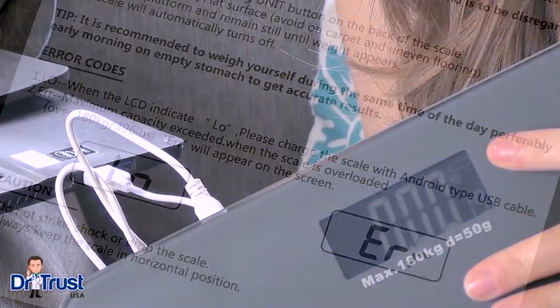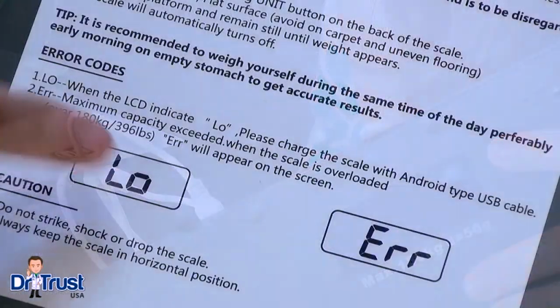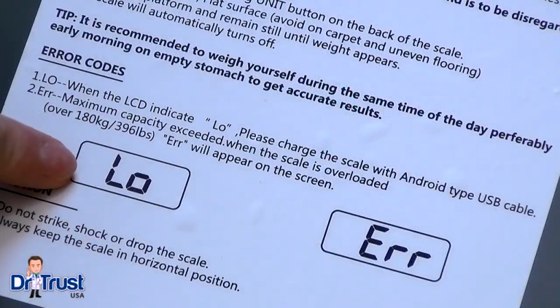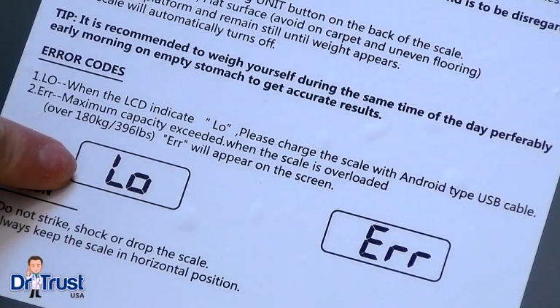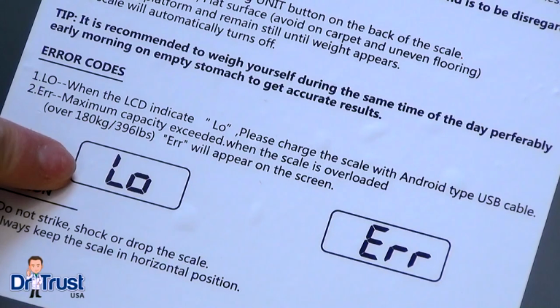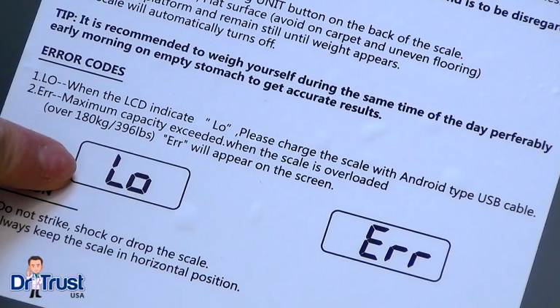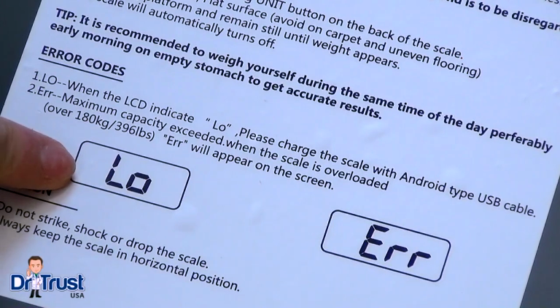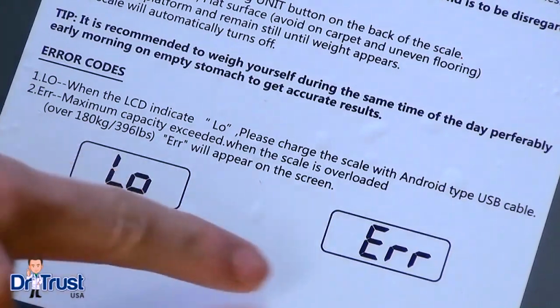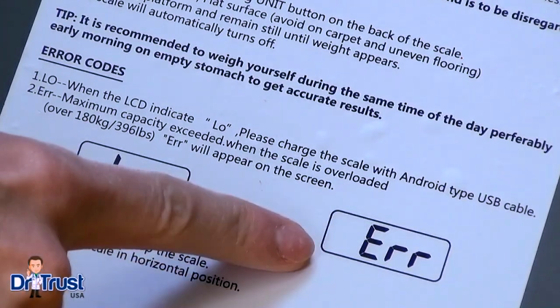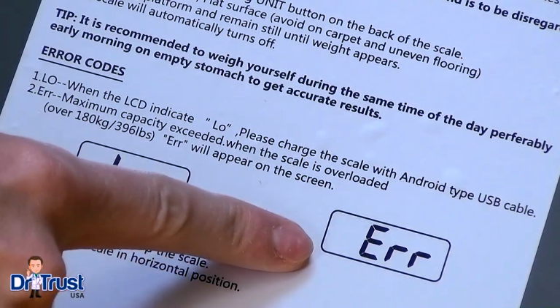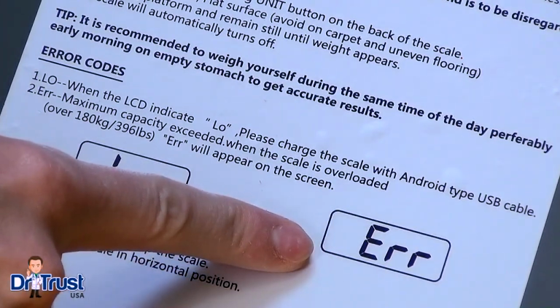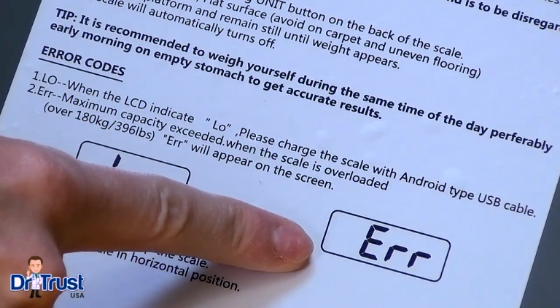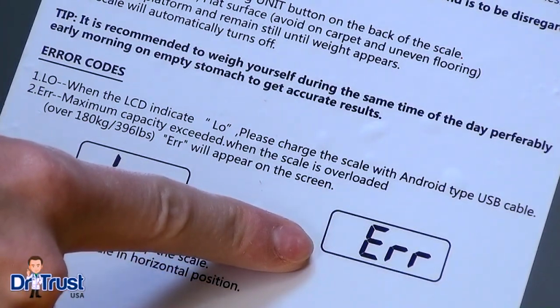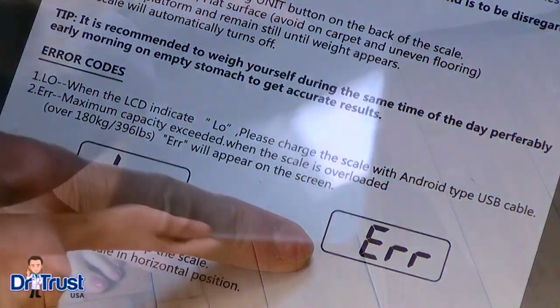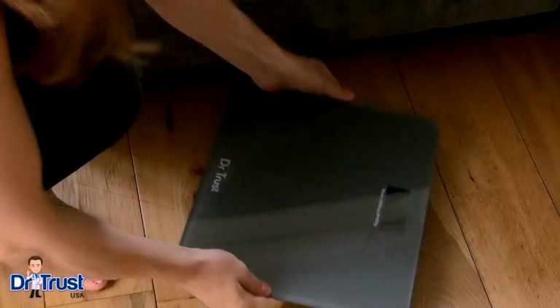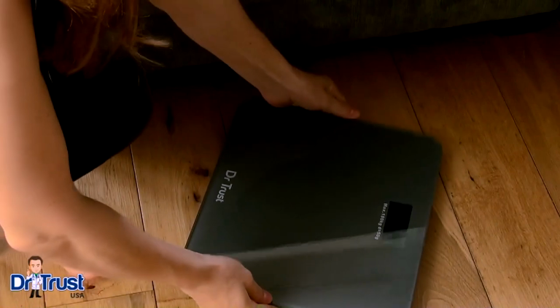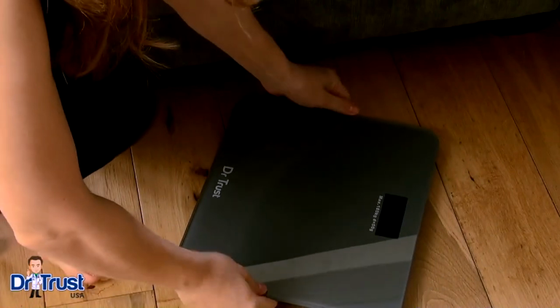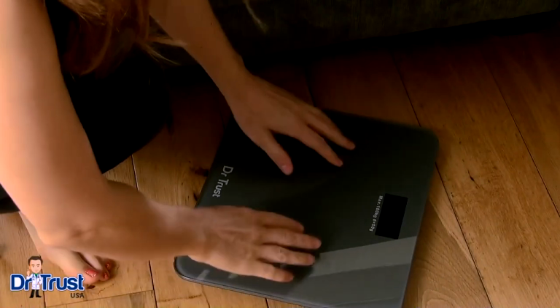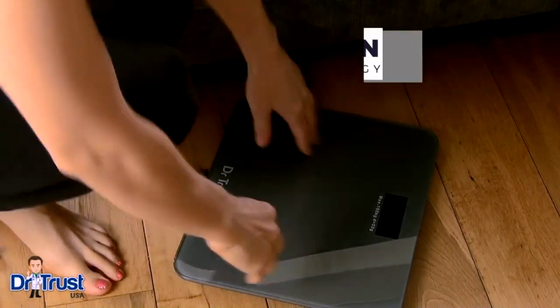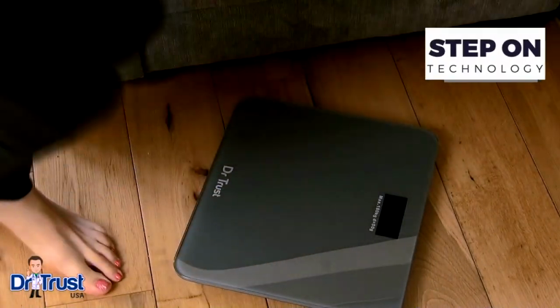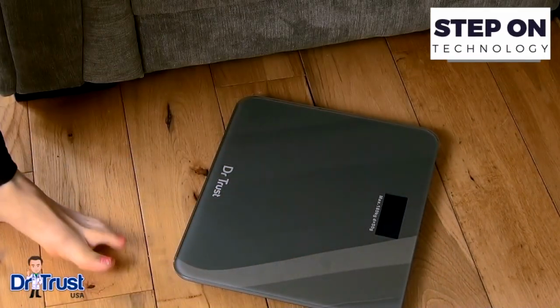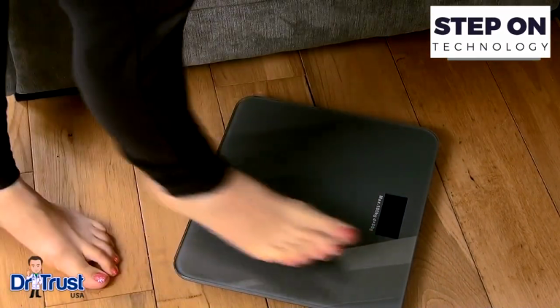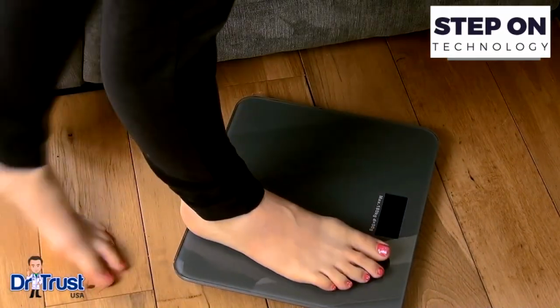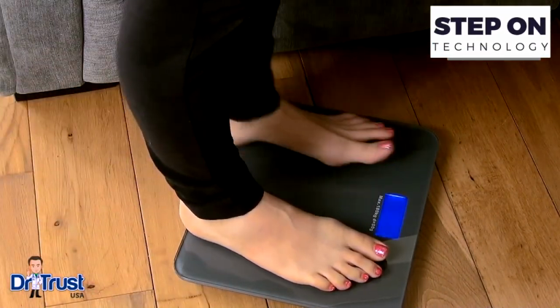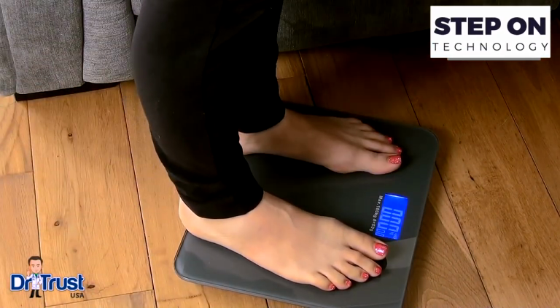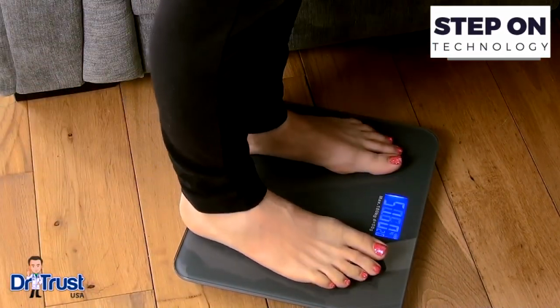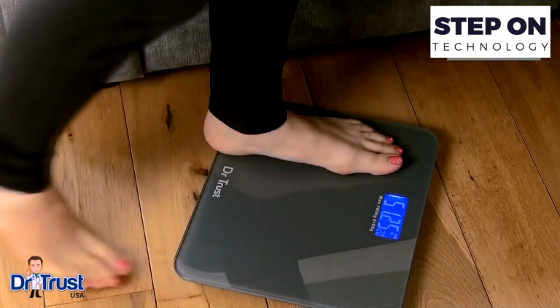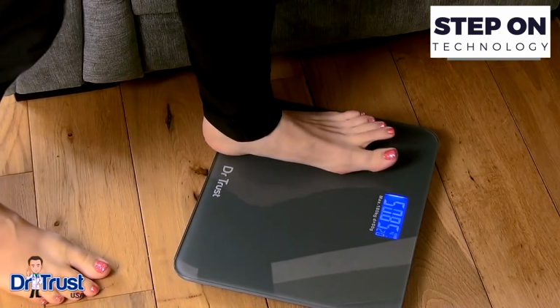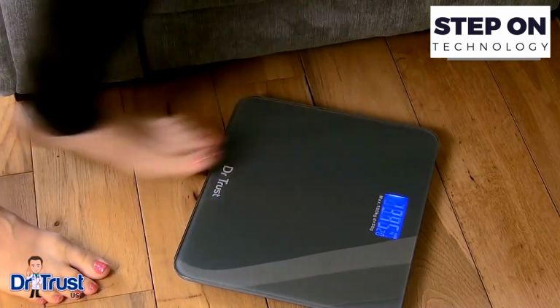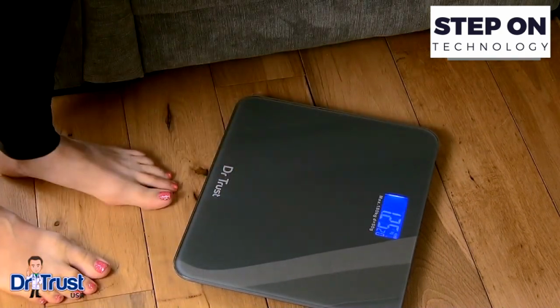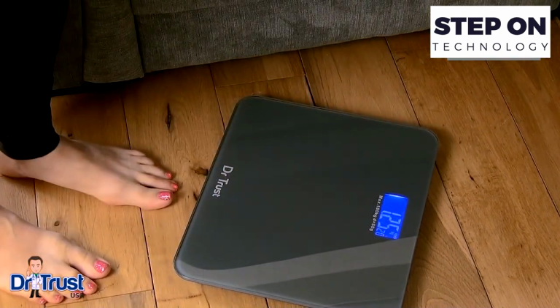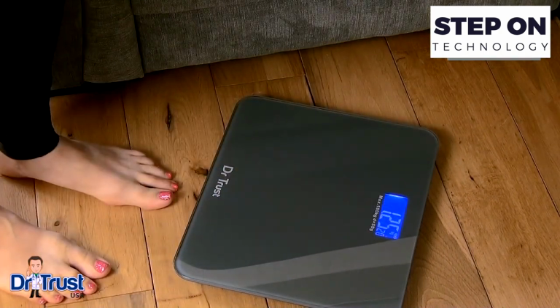The display will indicate LO for low battery, or ERR if there is an error in your reading. To get started, simply lay the scale on a hard flat surface, step on and off to calibrate, and you're ready to weigh.